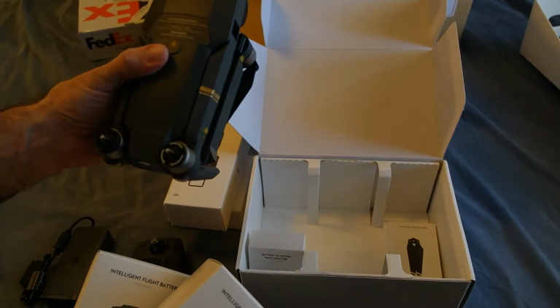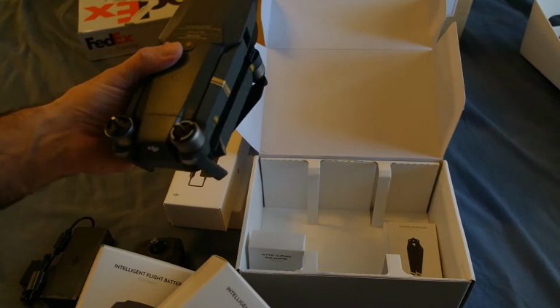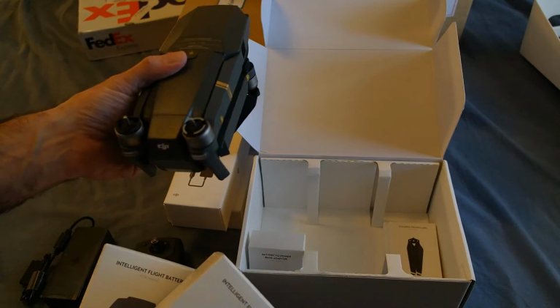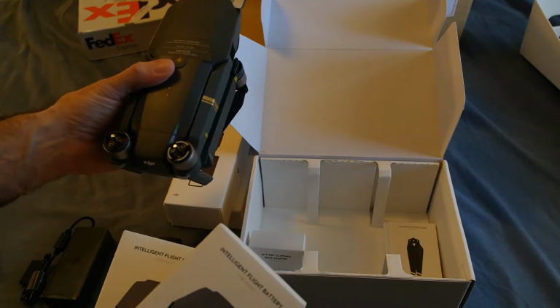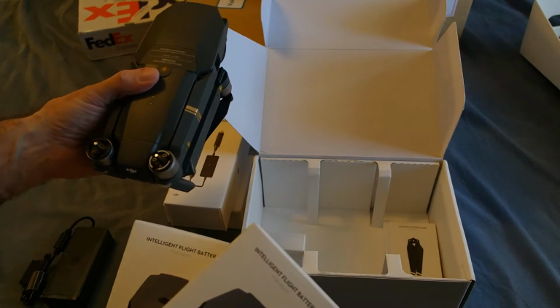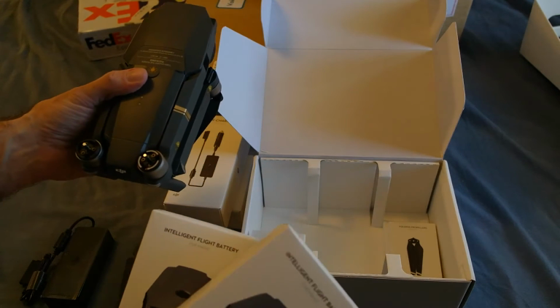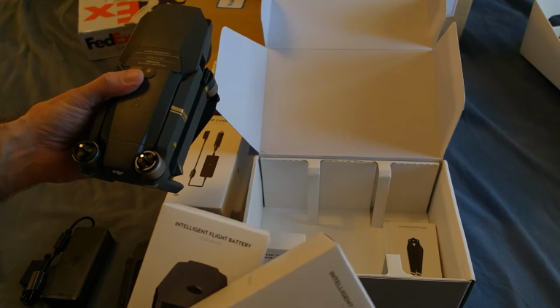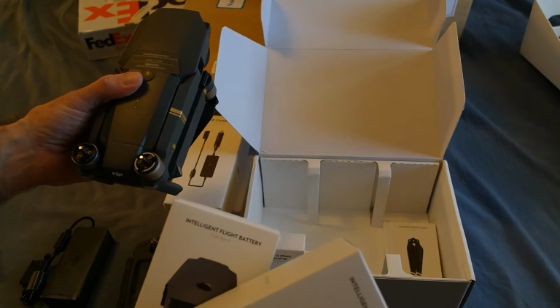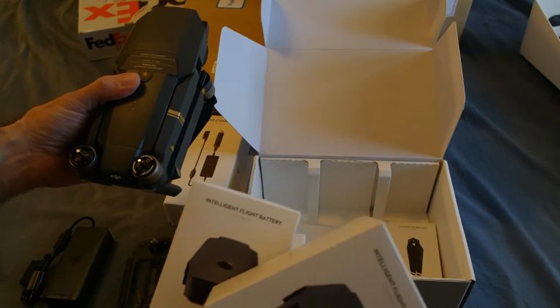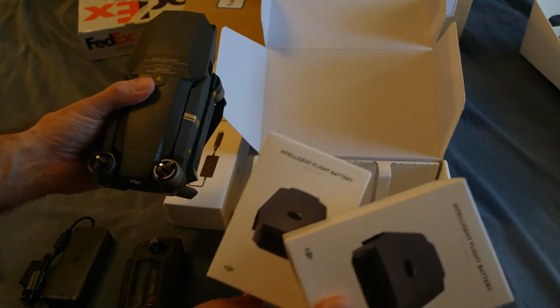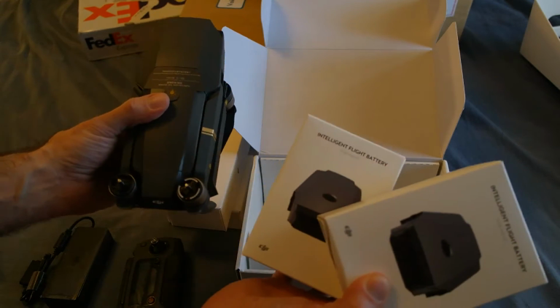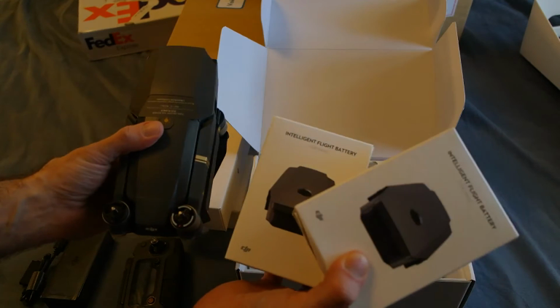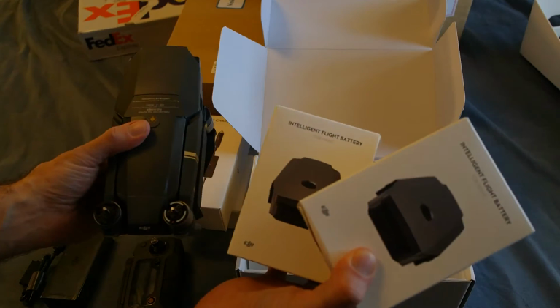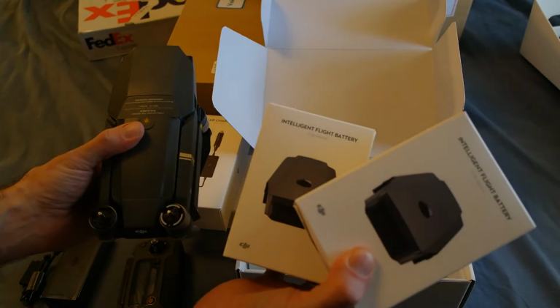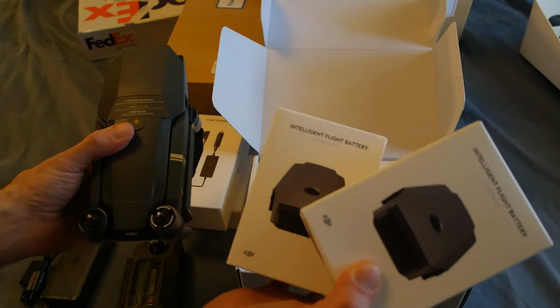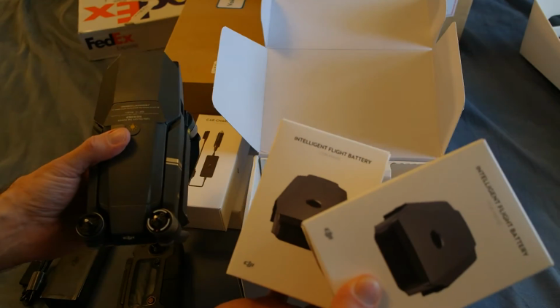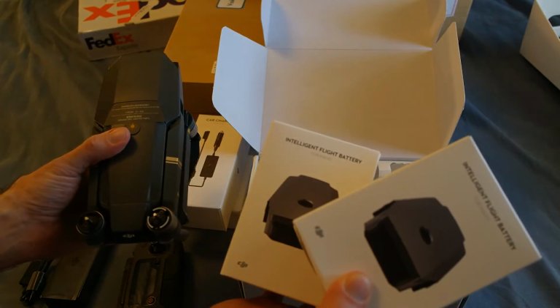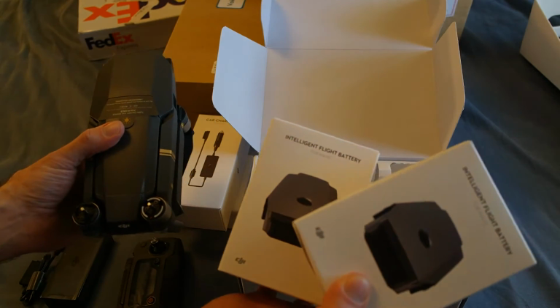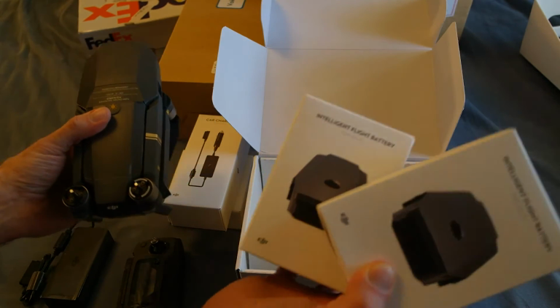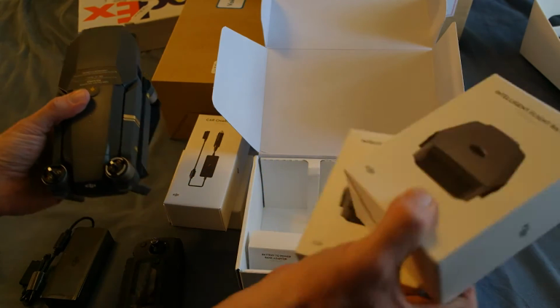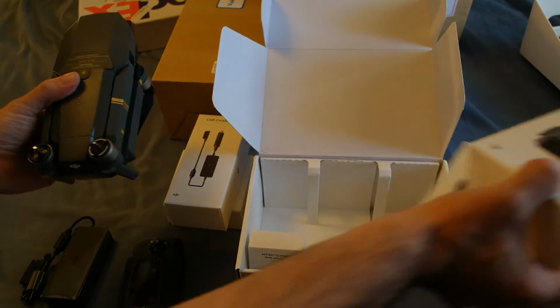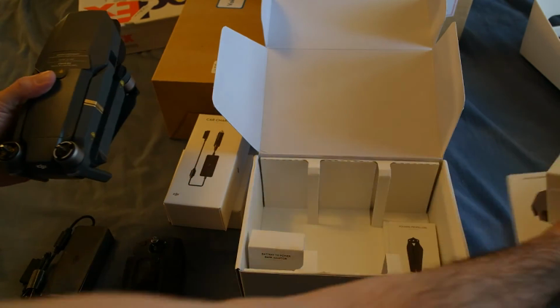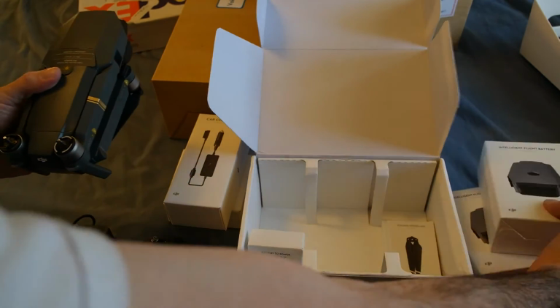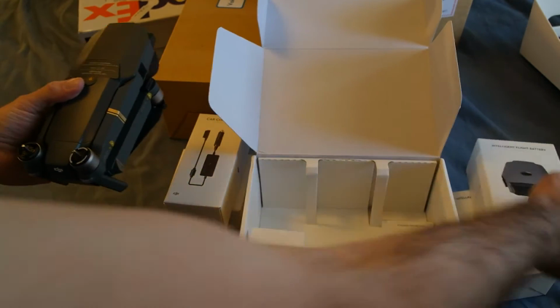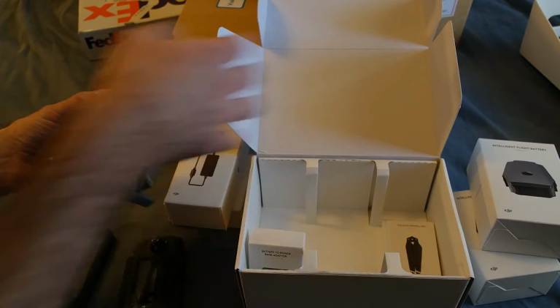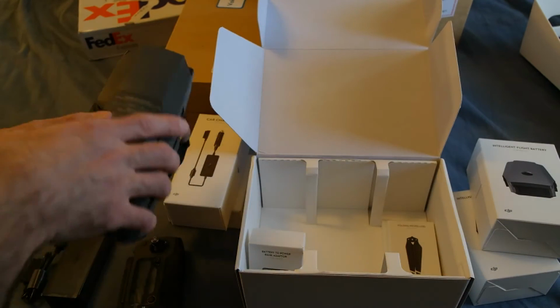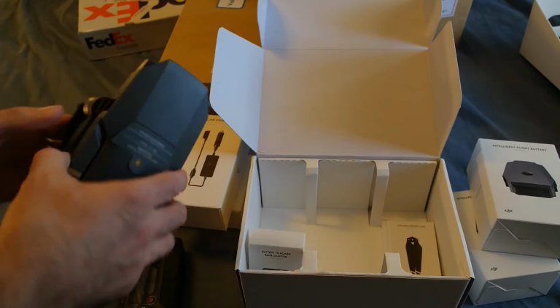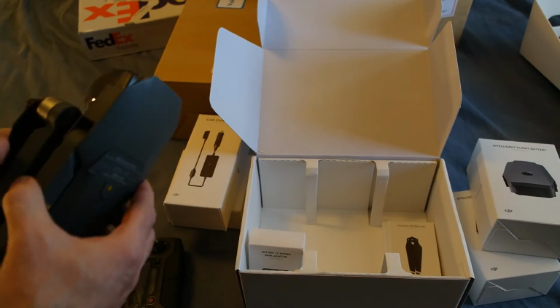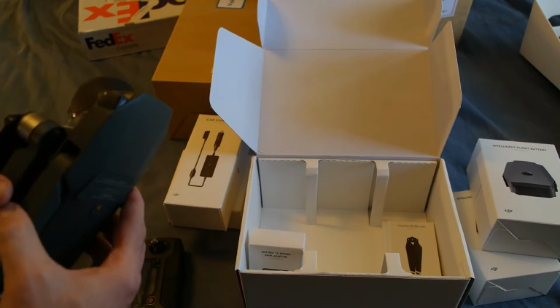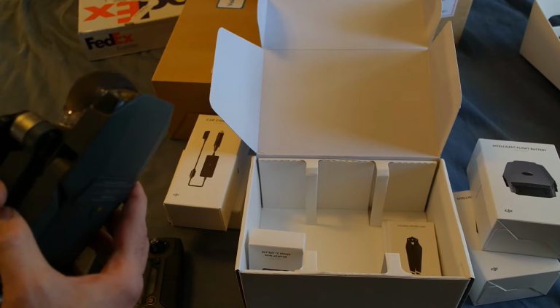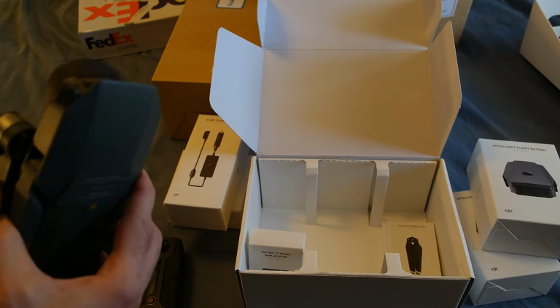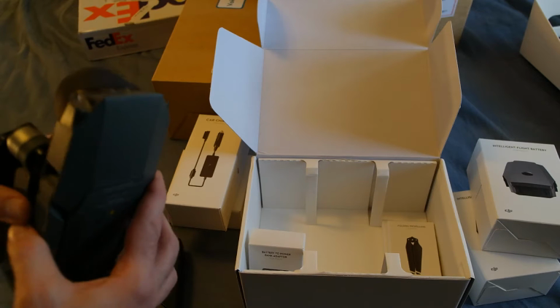Wait — doesn't this thing have a battery in it already? I didn't realize I get two additional batteries, so that means I have three batteries total. Cool, I didn't know that.